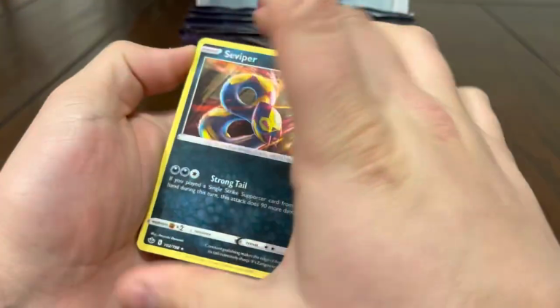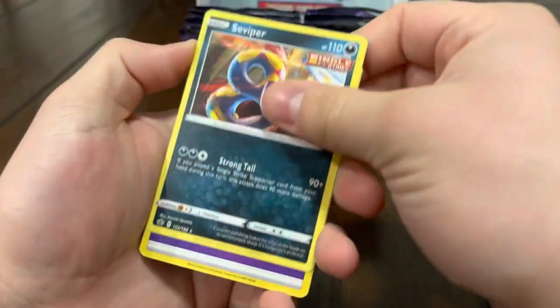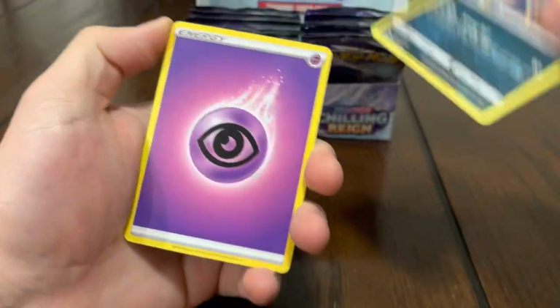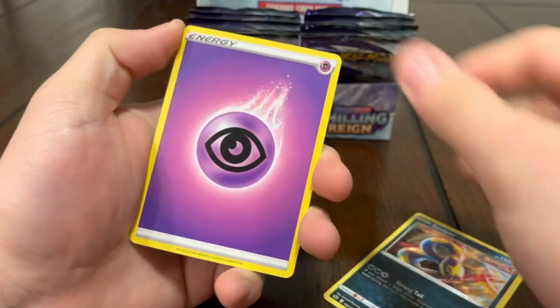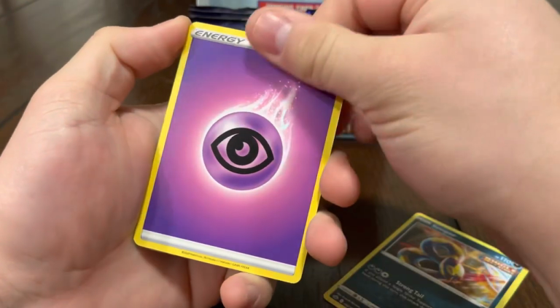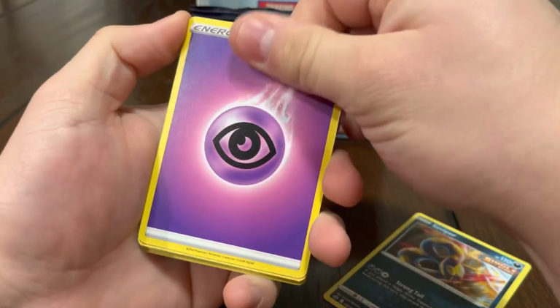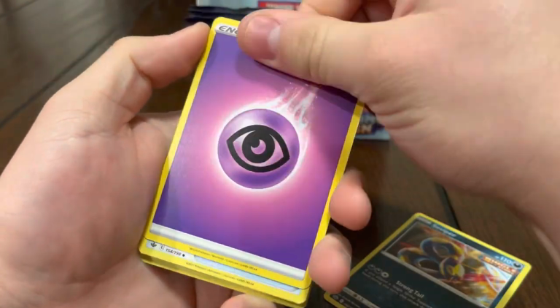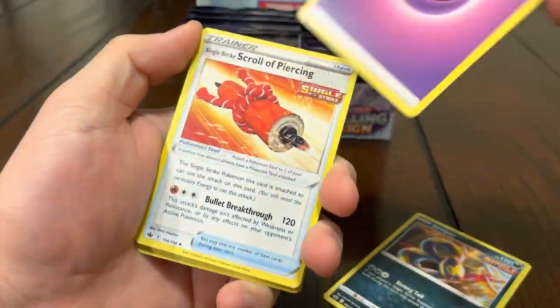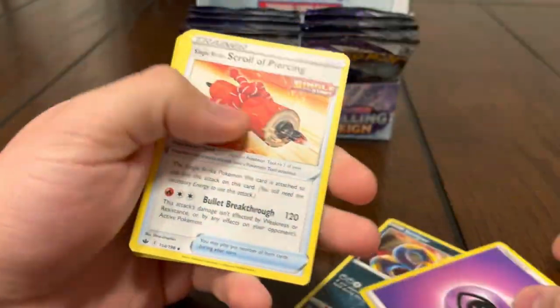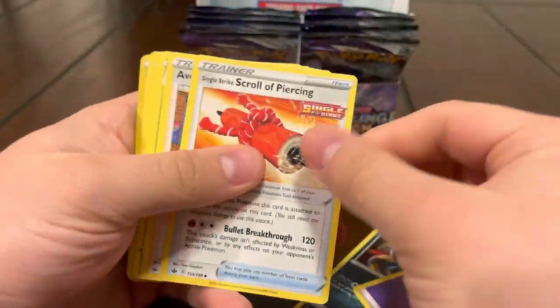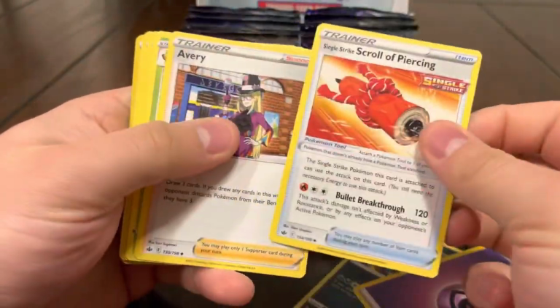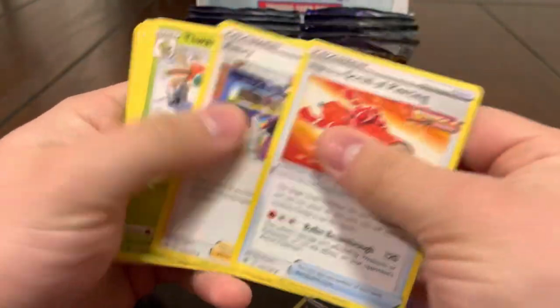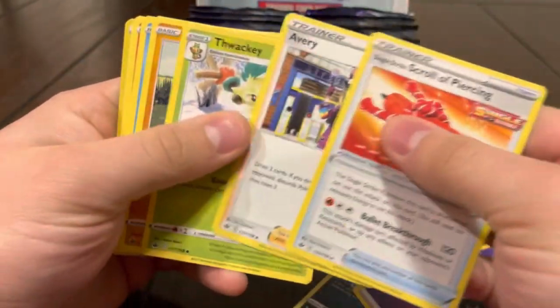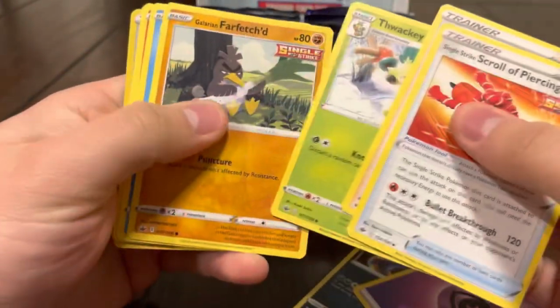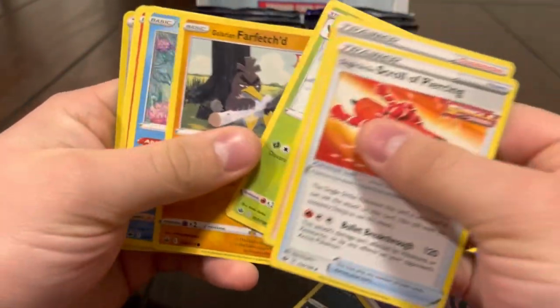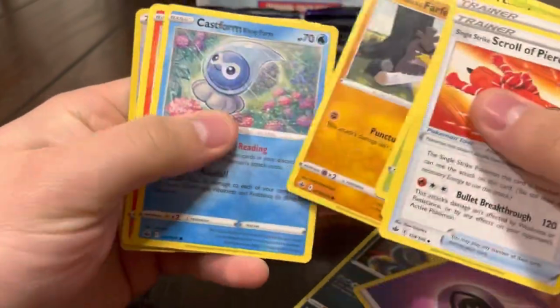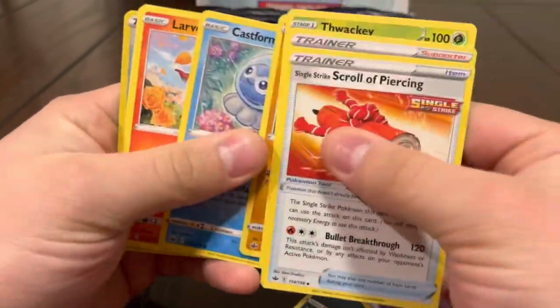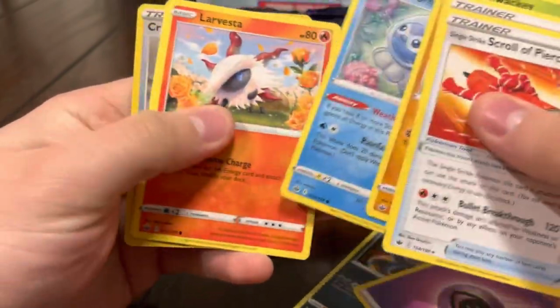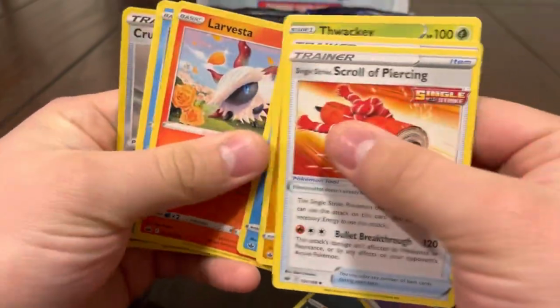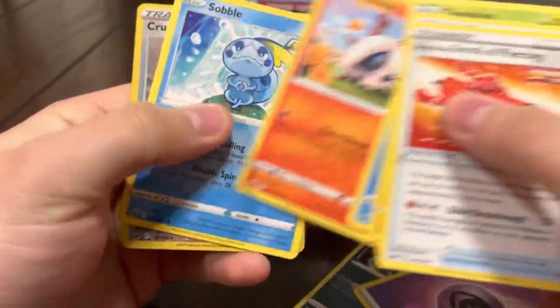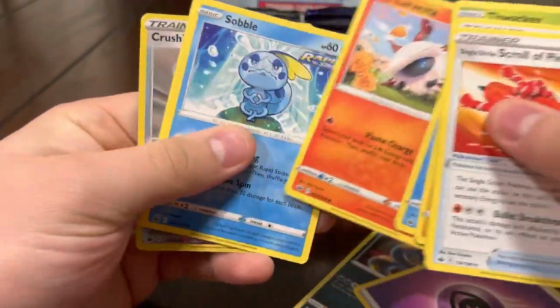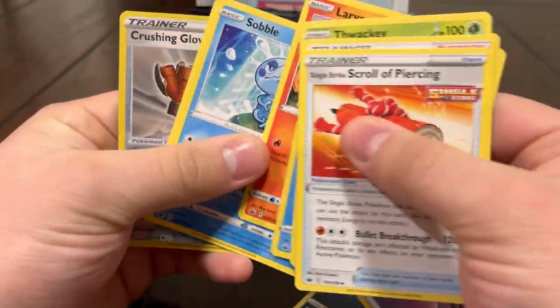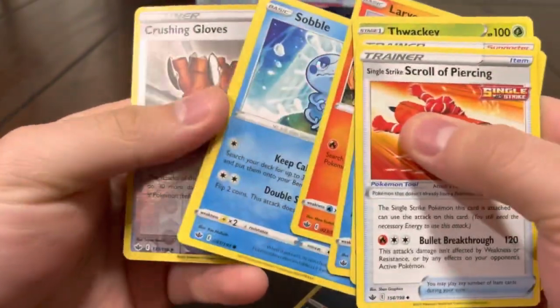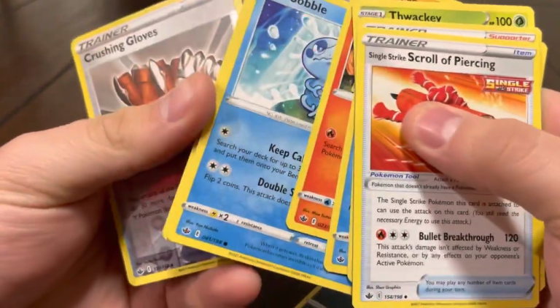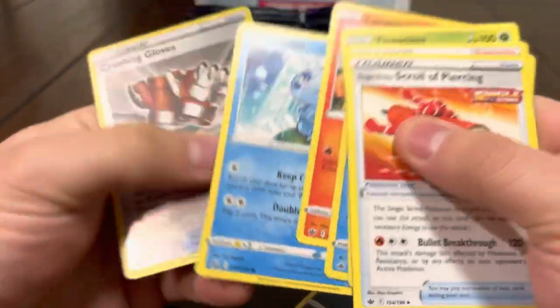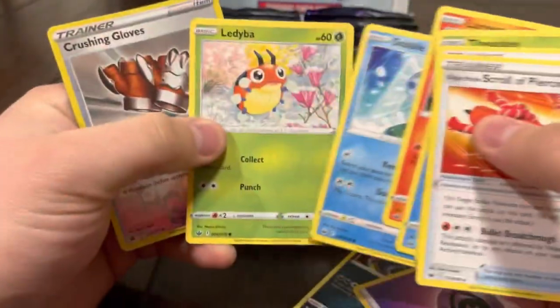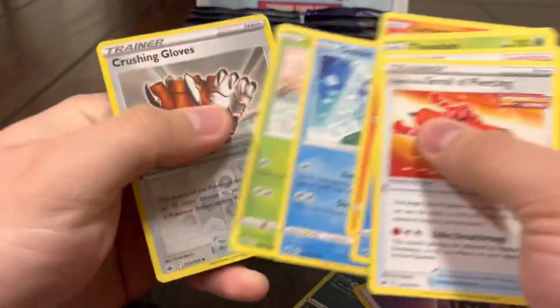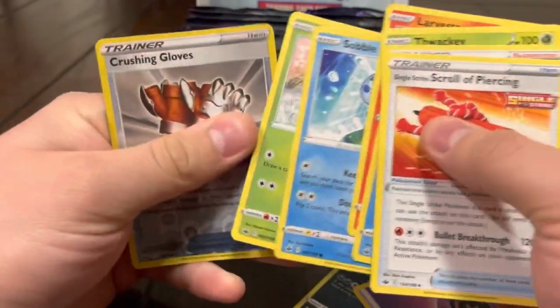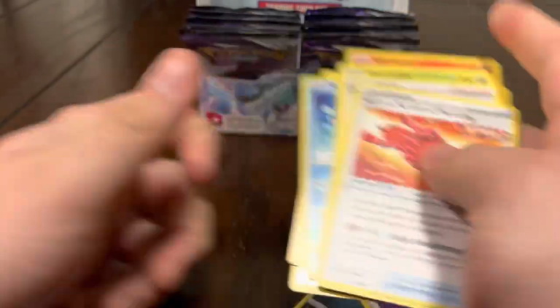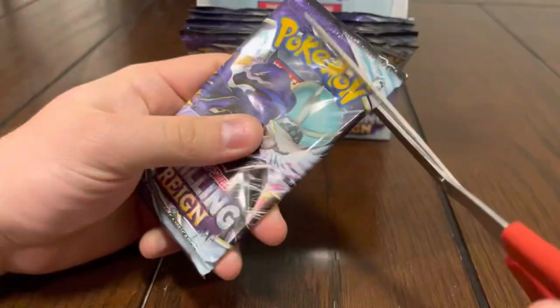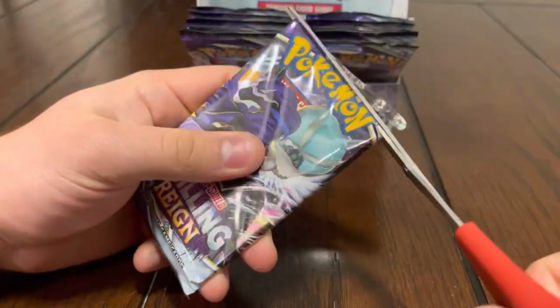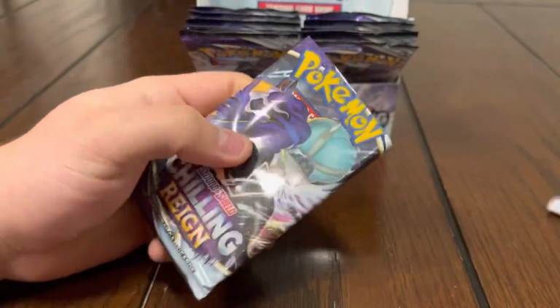I just messed up that pack, guys, and there's no hit in there. Scroll of that, Avery, Thwacky, Farfetch'd, Castform, Larvesta, Sableye. Alright, next pack.